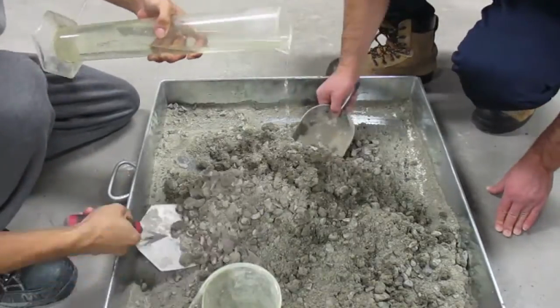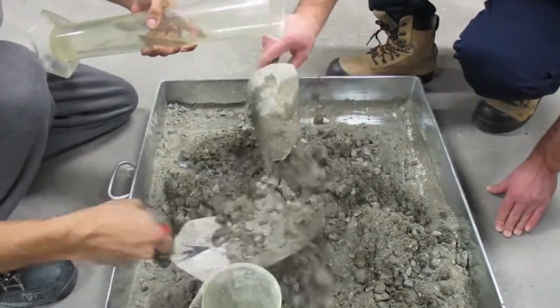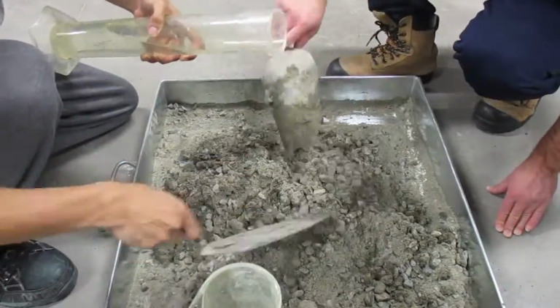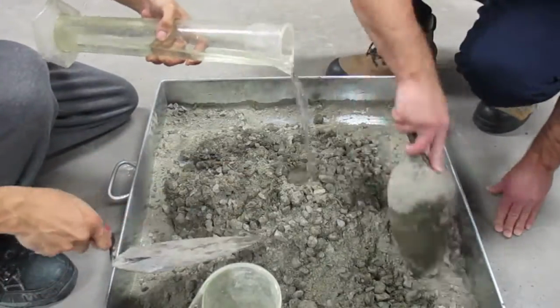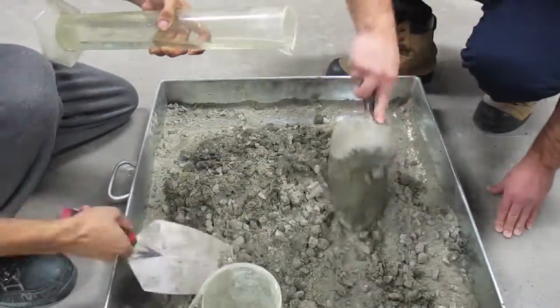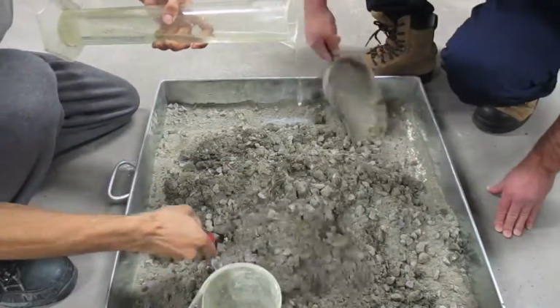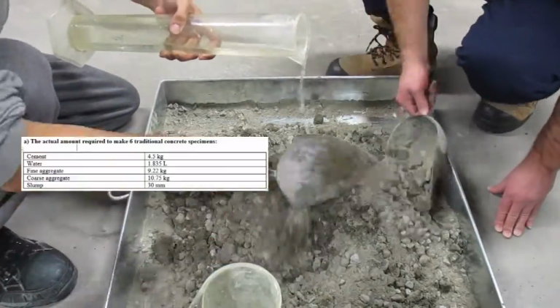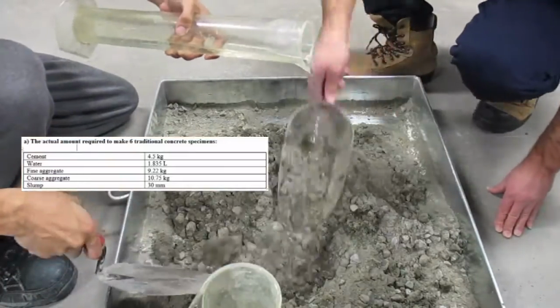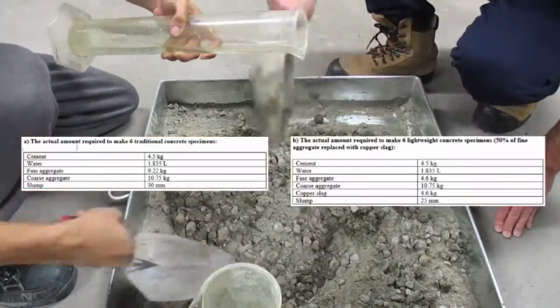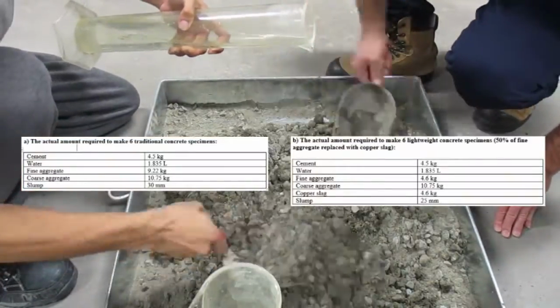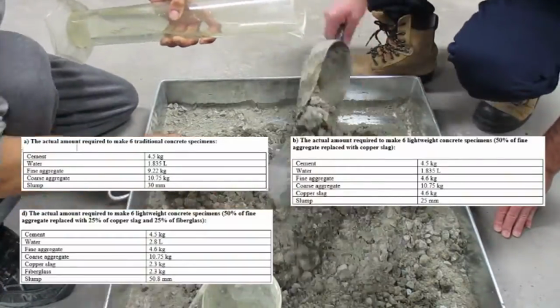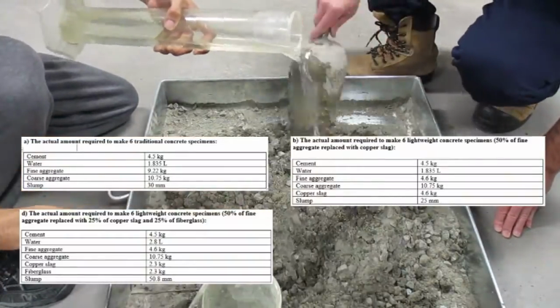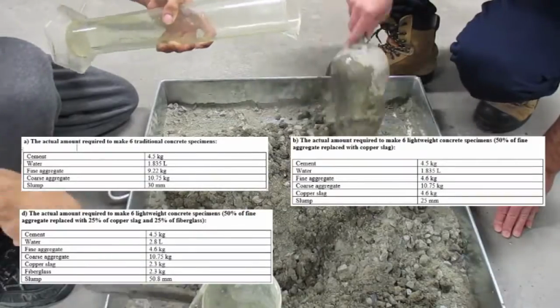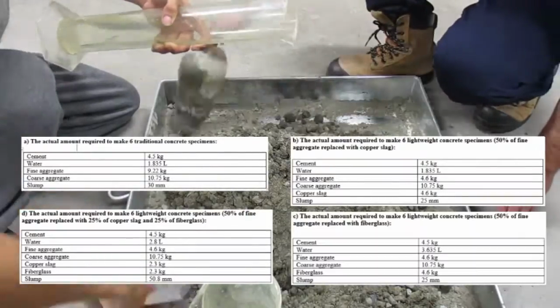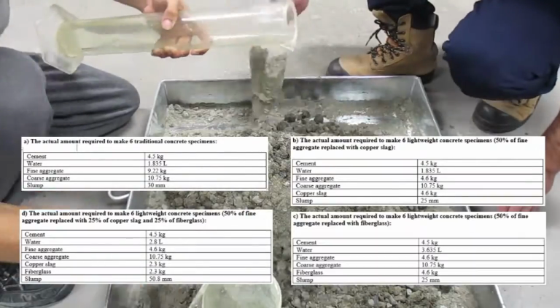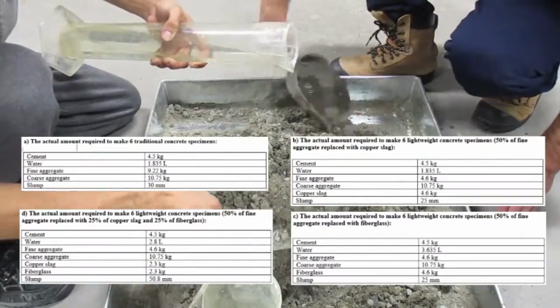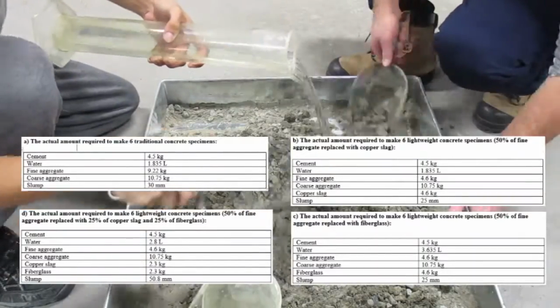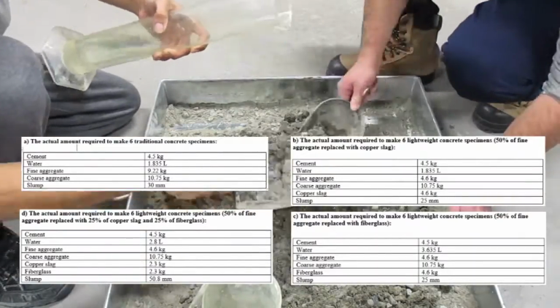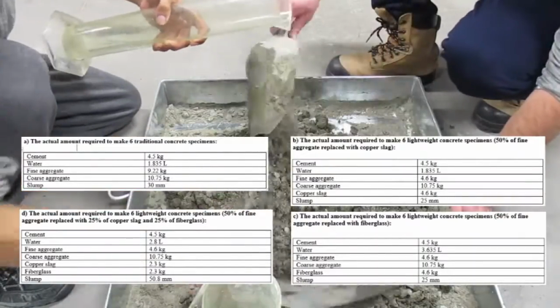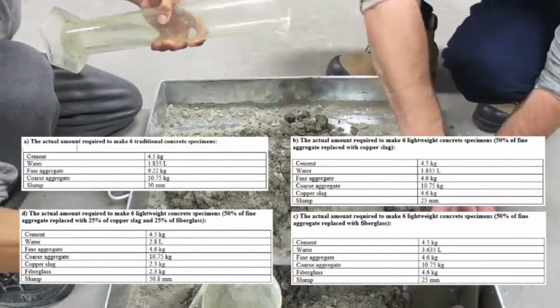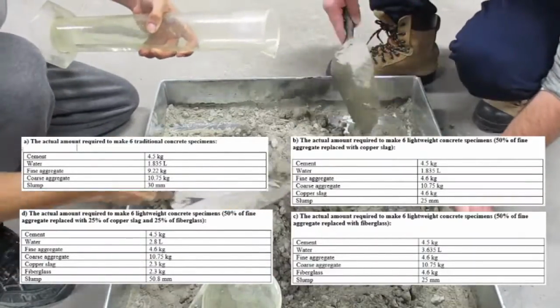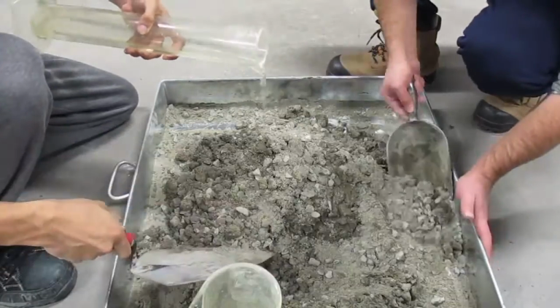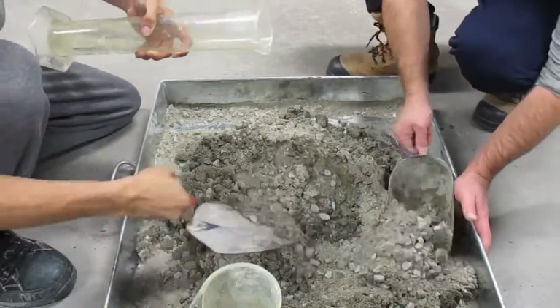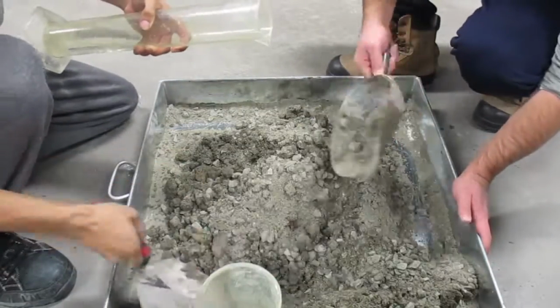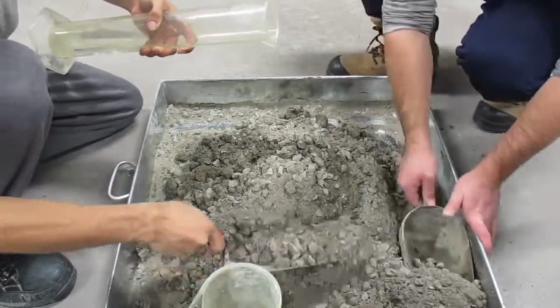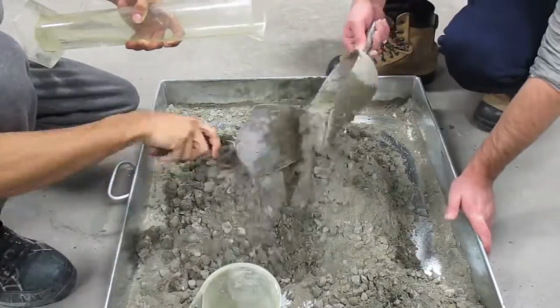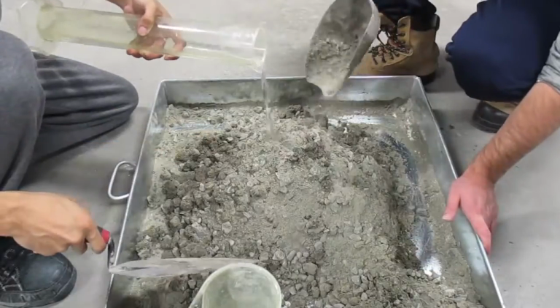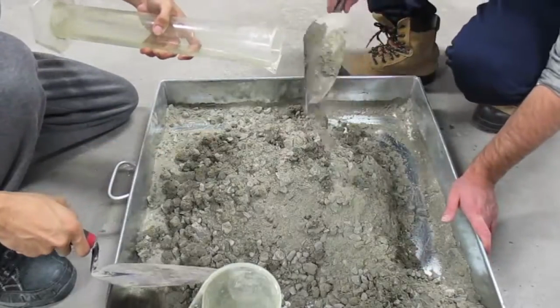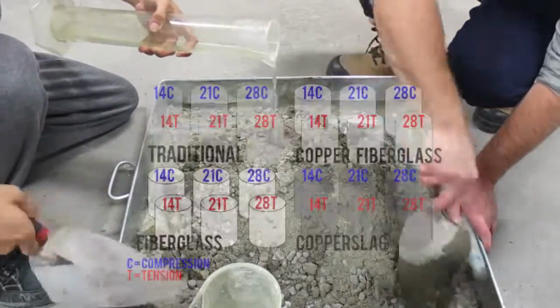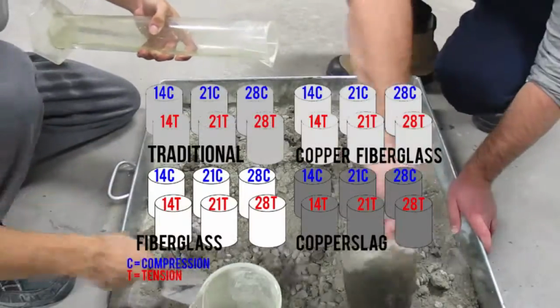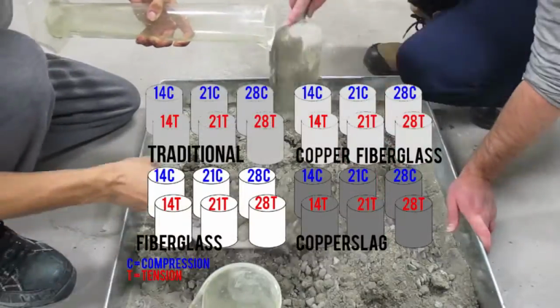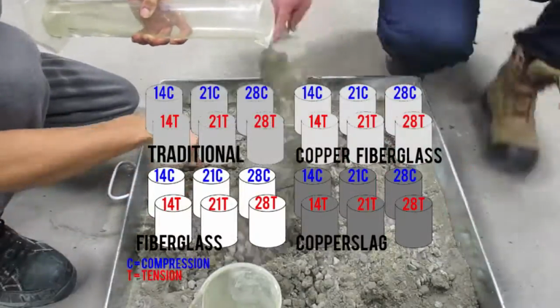We followed the ACI, which calculates how much cement, fine aggregates, coarse aggregates, and water are needed for the mixture. 50% of the fine aggregates were replaced by either copper slag or fiberglass.